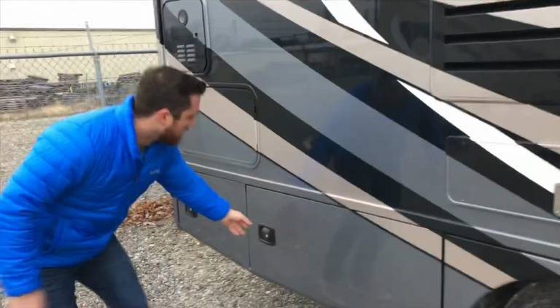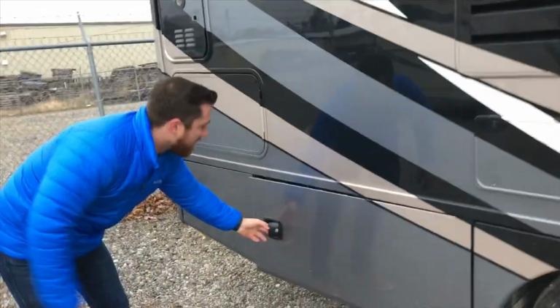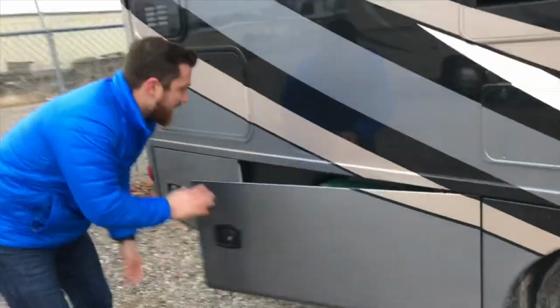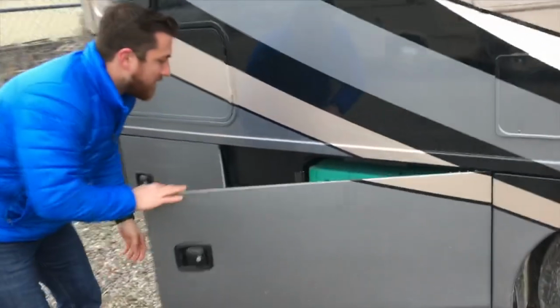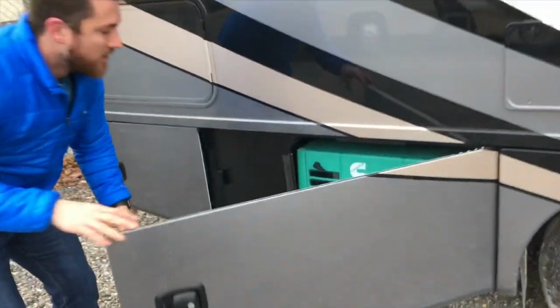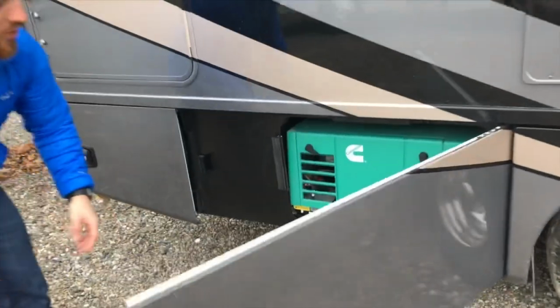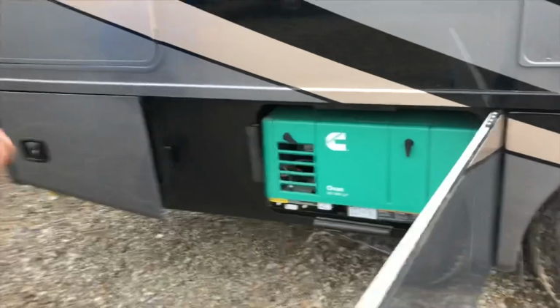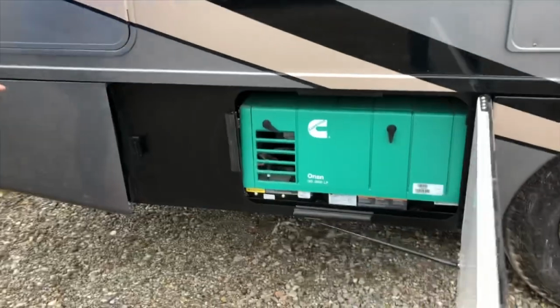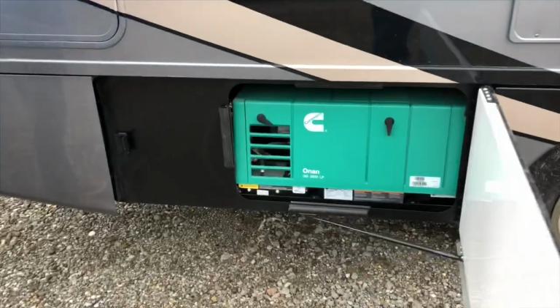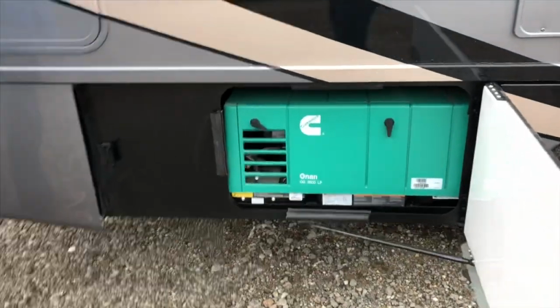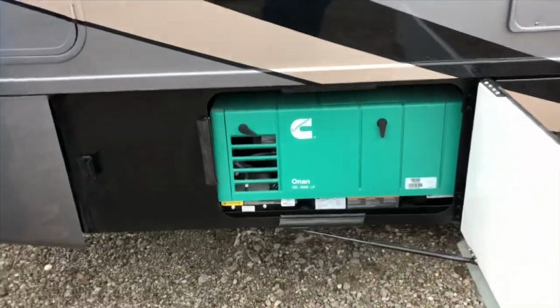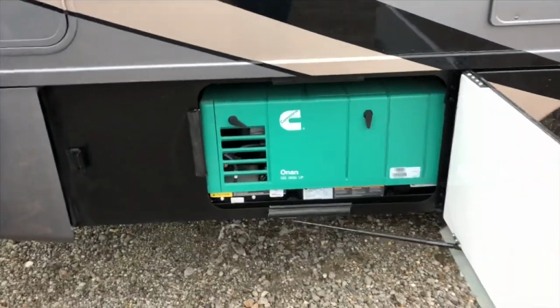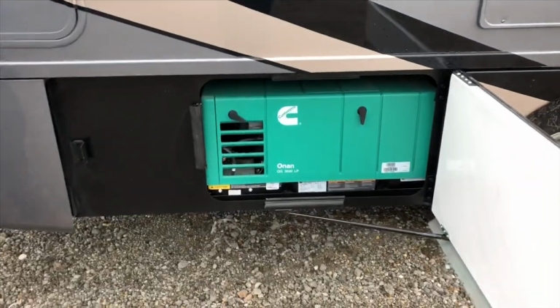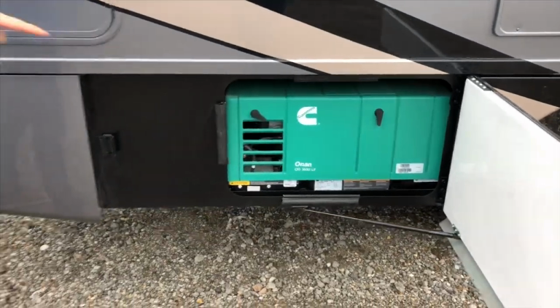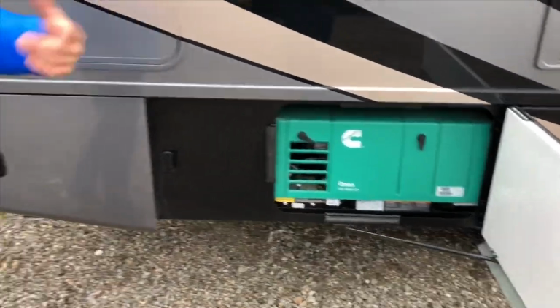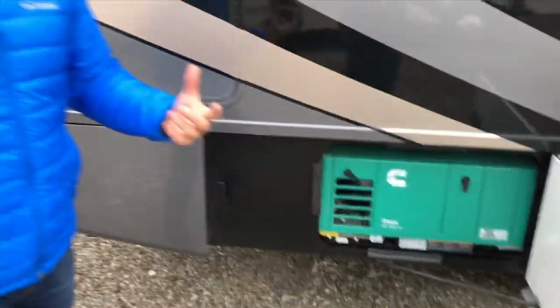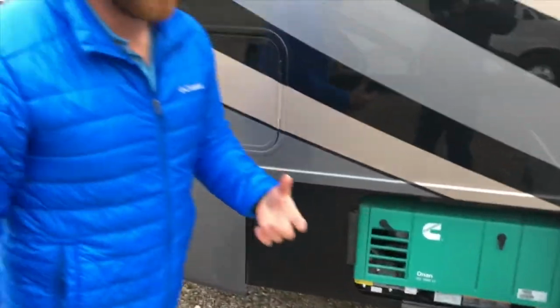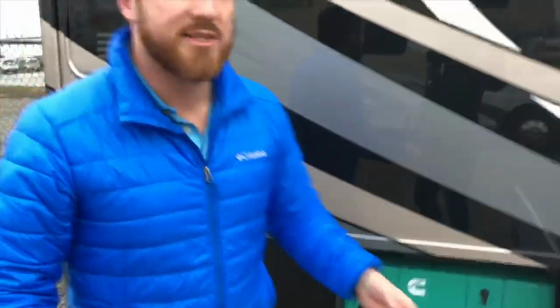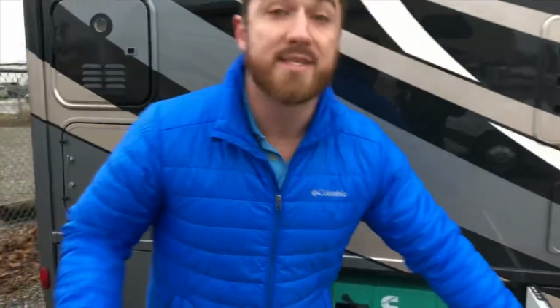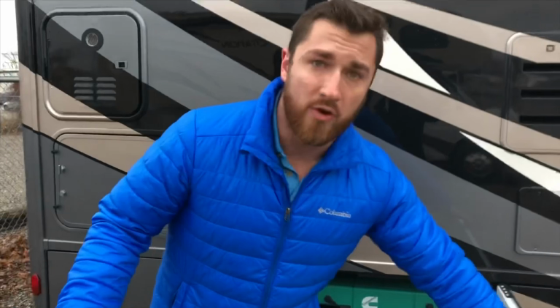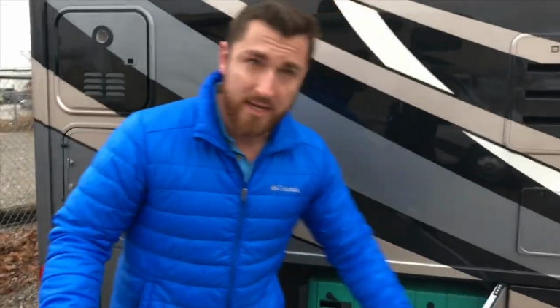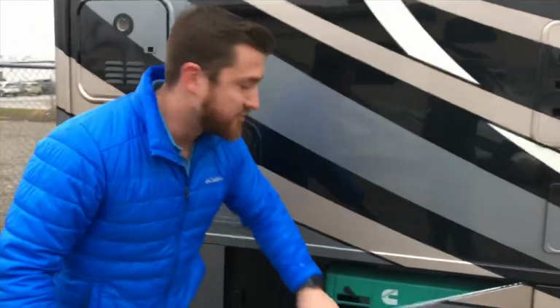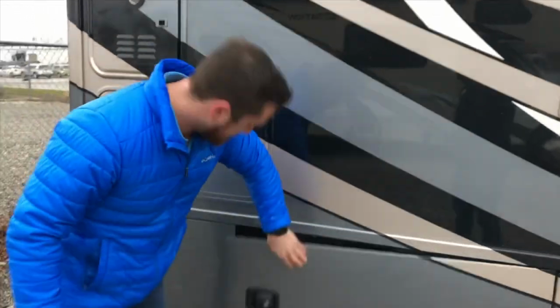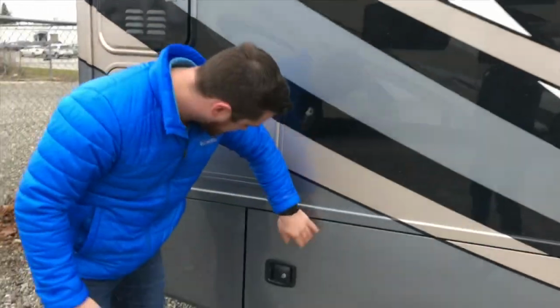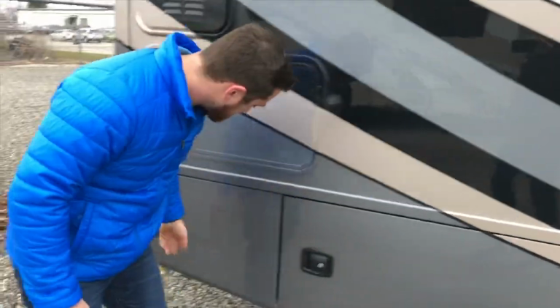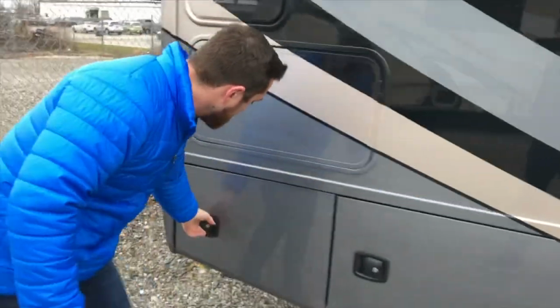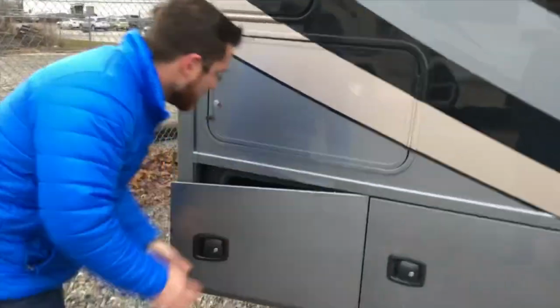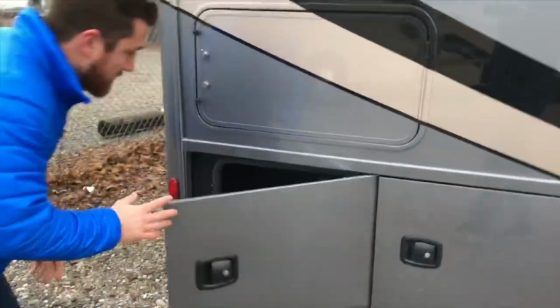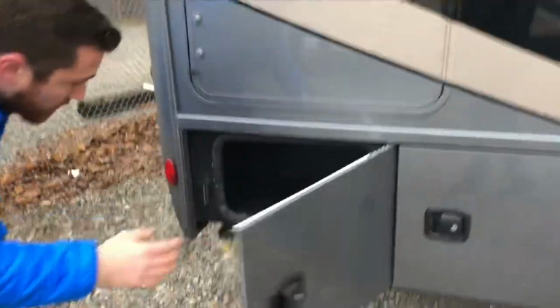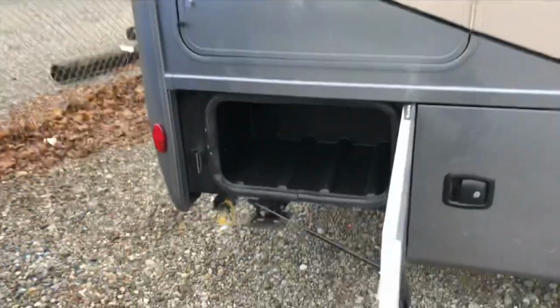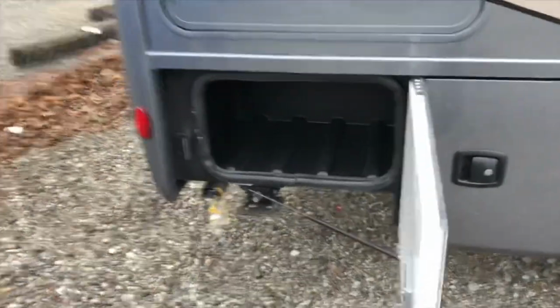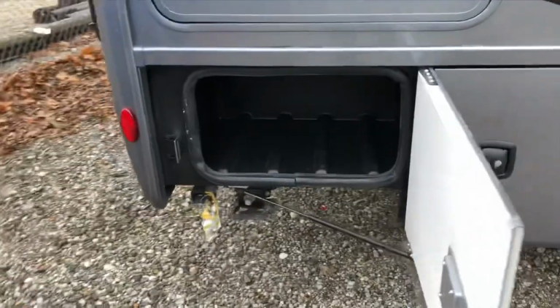A little bit farther down, you do get the Cummins Onan generator. This LP generator comes standard, so the upgrade is an option. There's also more storage in the back.